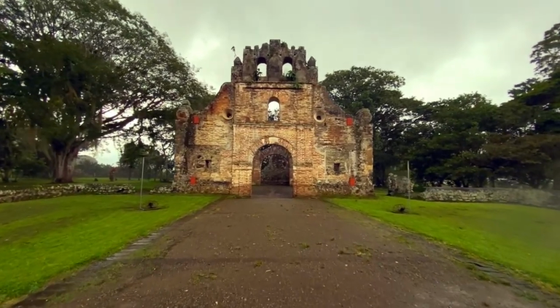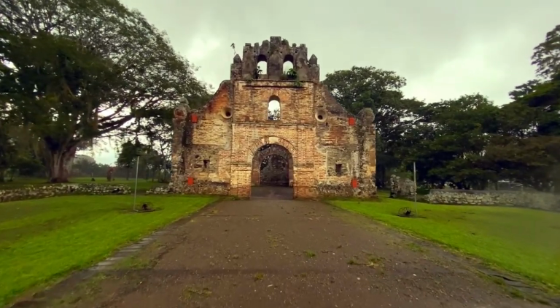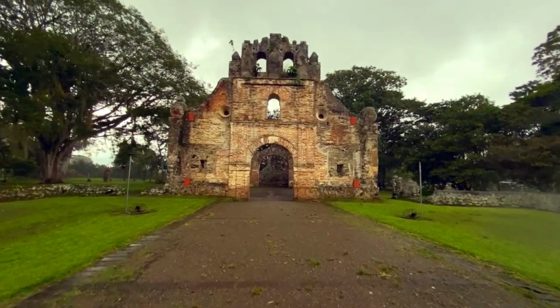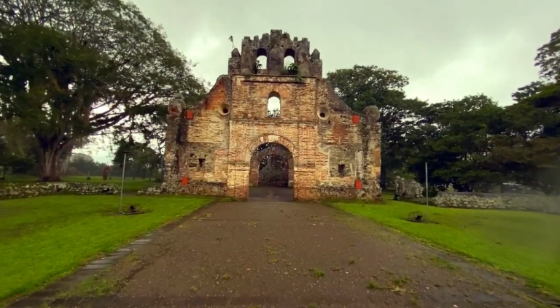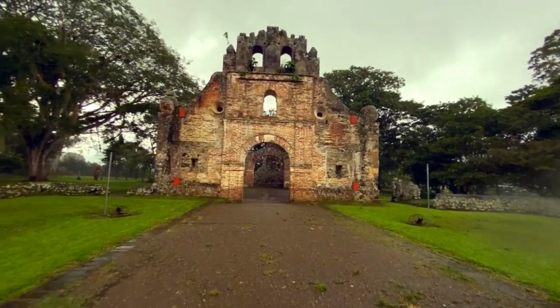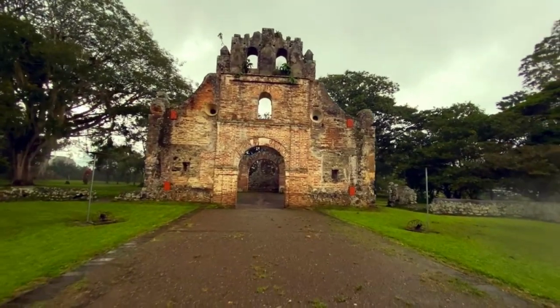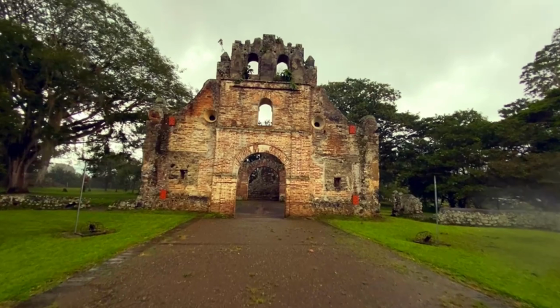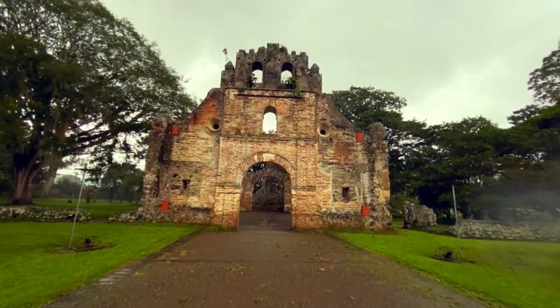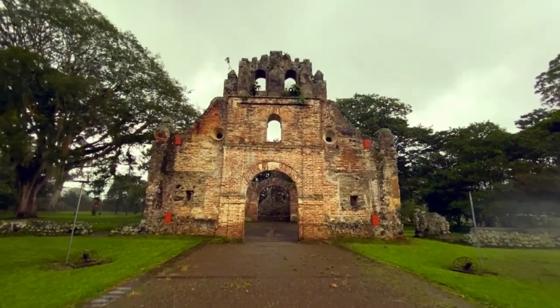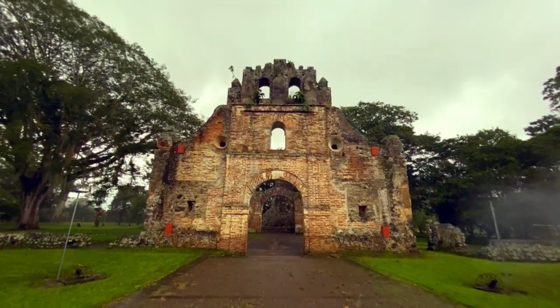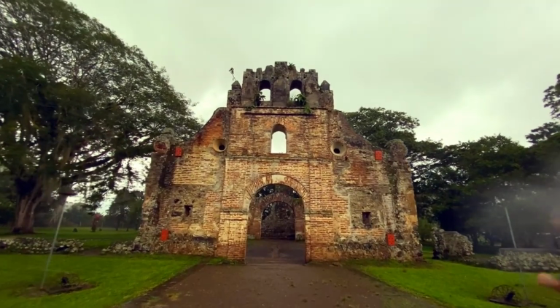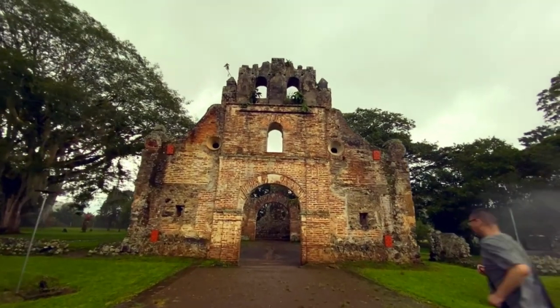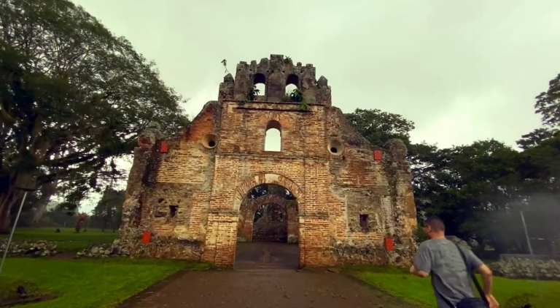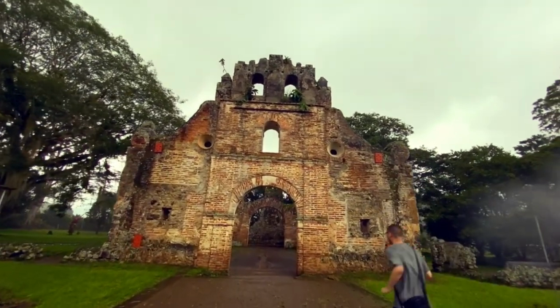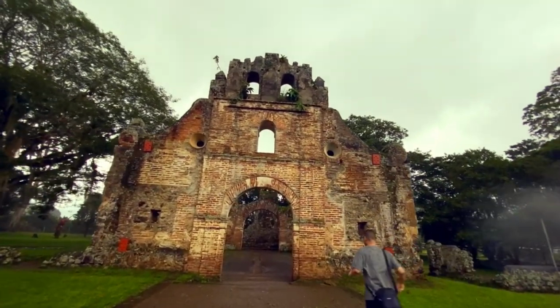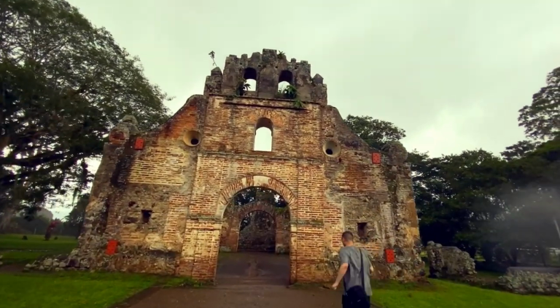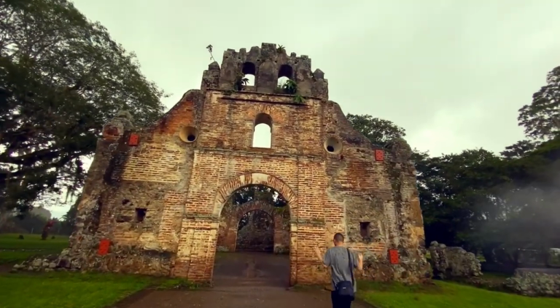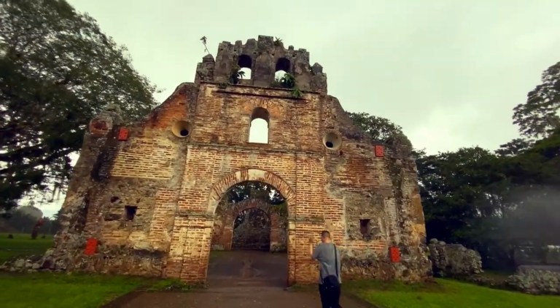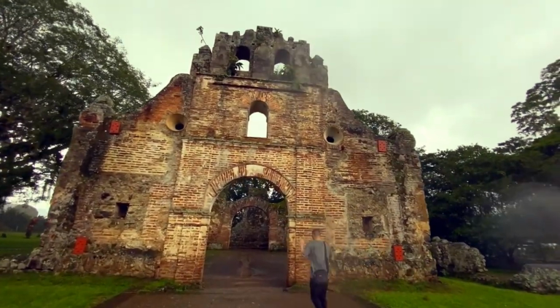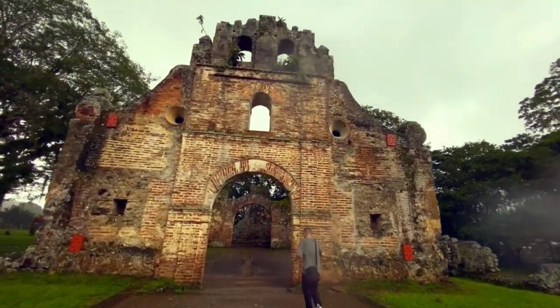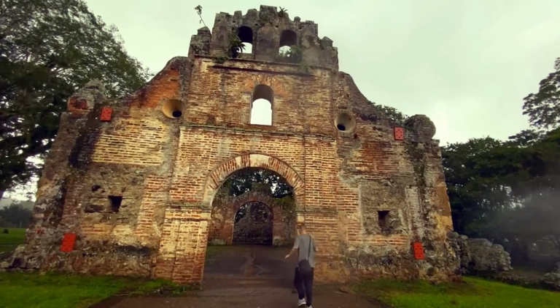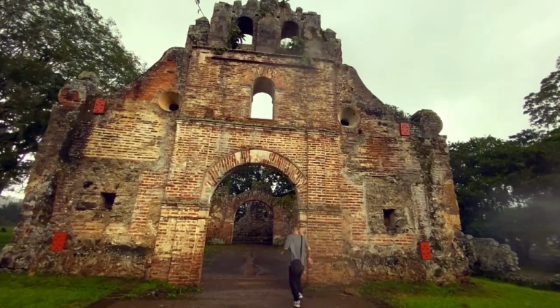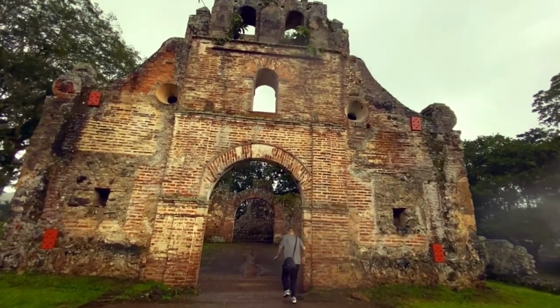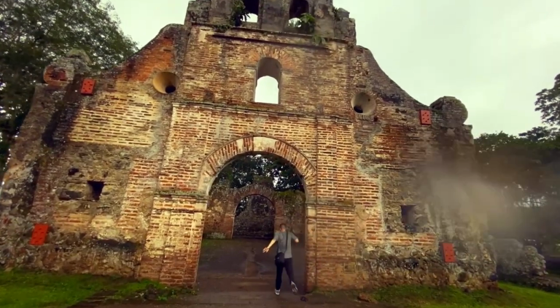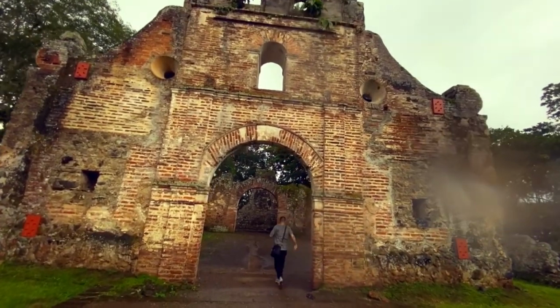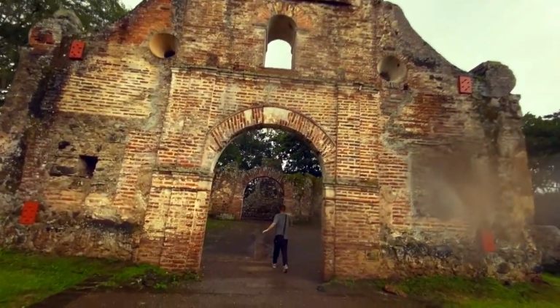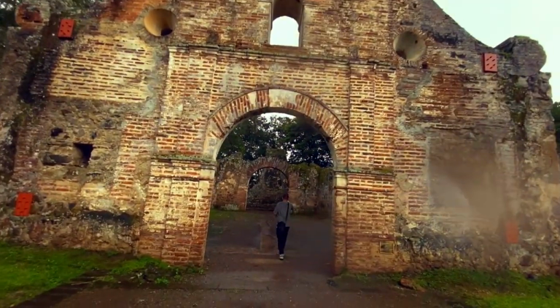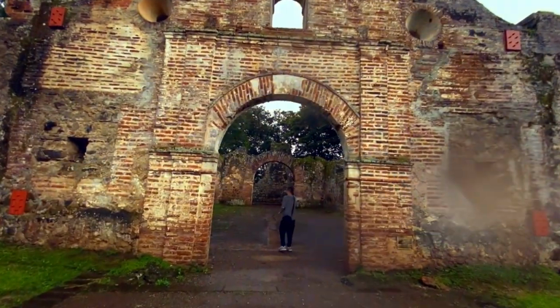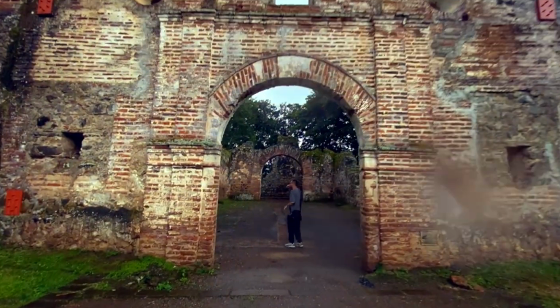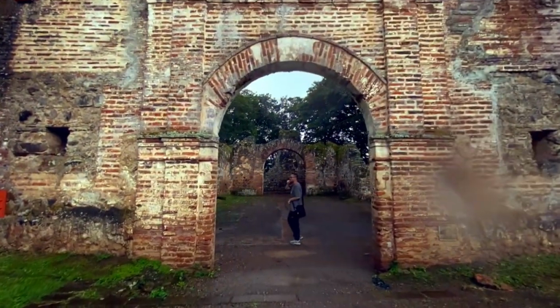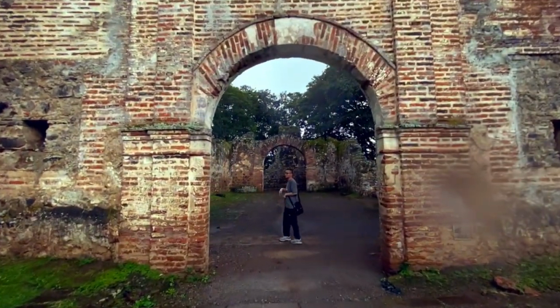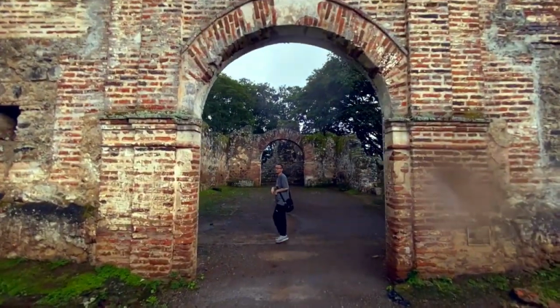As I approached the site, even though these were ruins of an old church, I still felt that it was very beautiful to look at. I could imagine that when the building was in active use, it was very beautiful and pretty to look at.